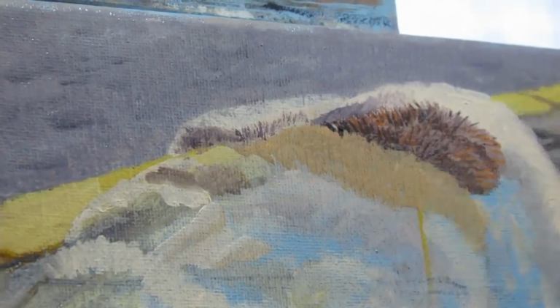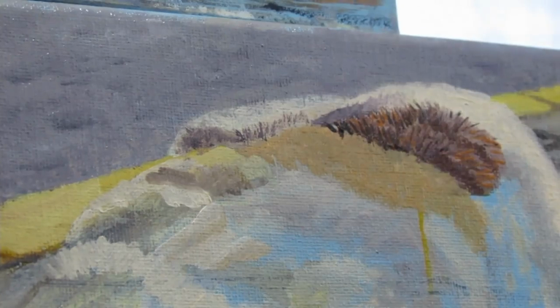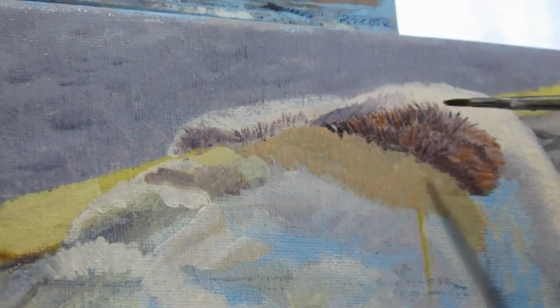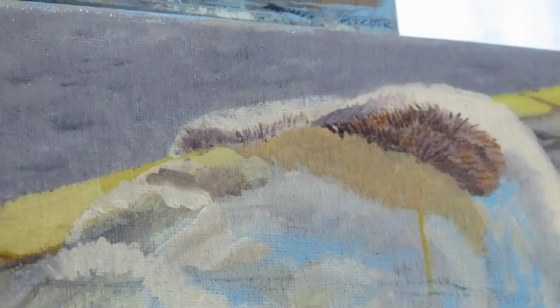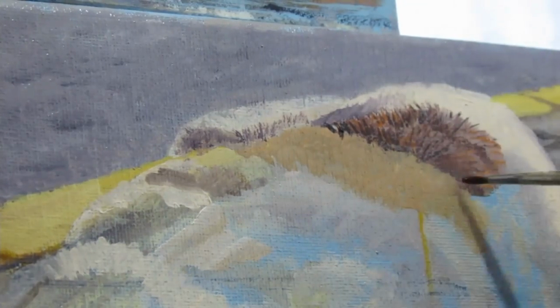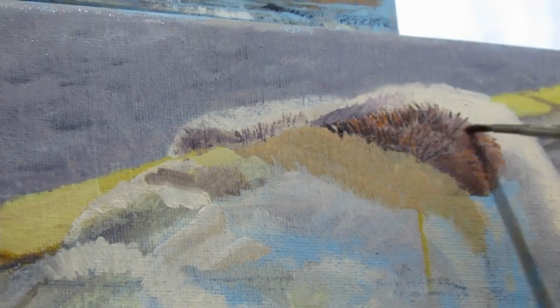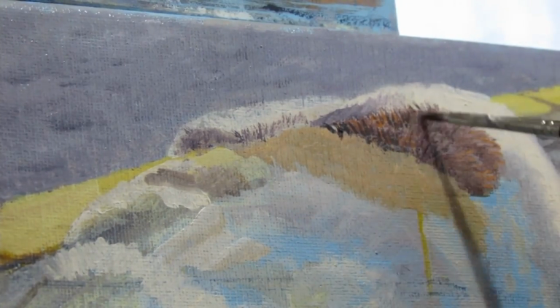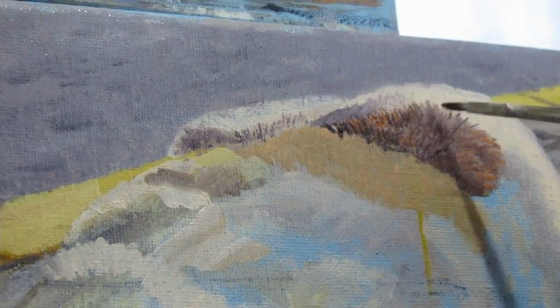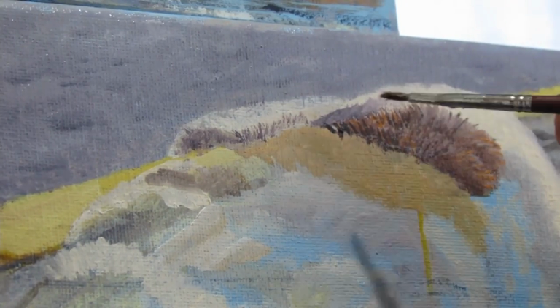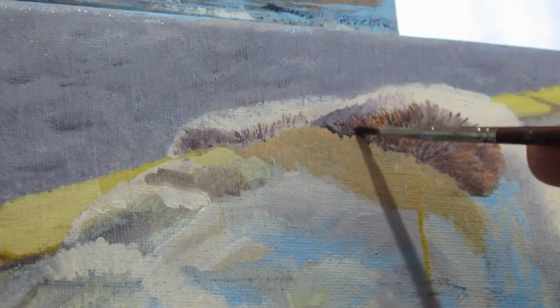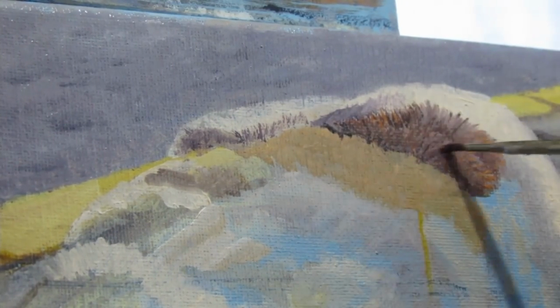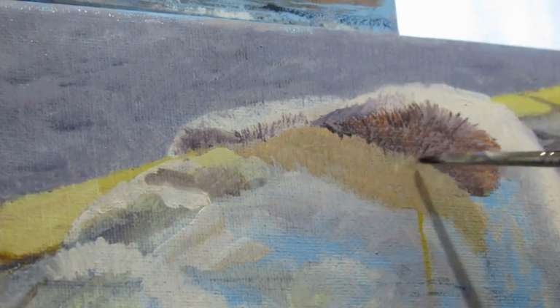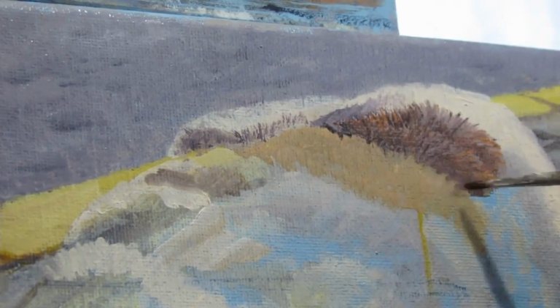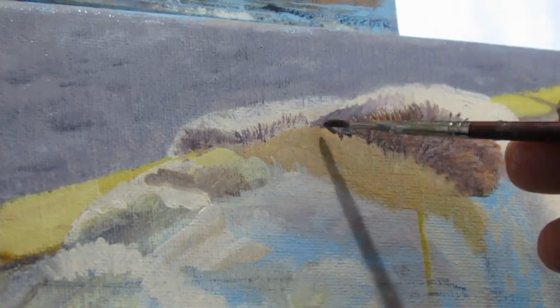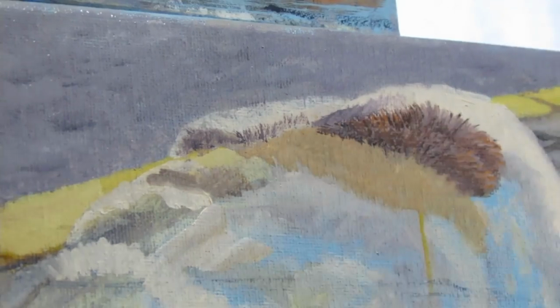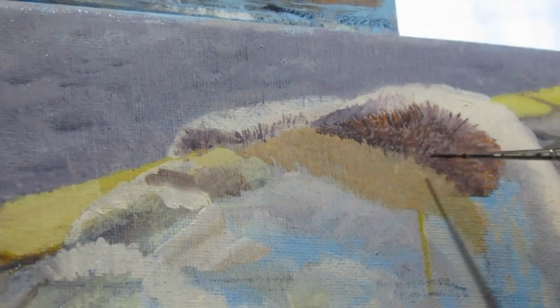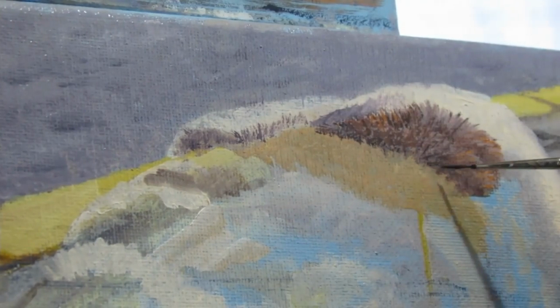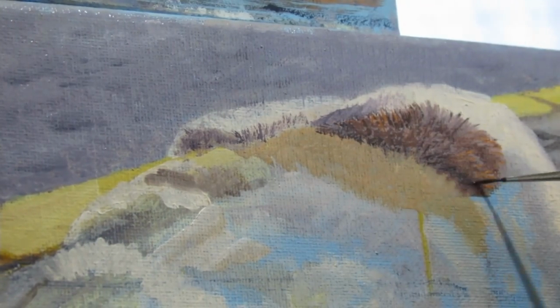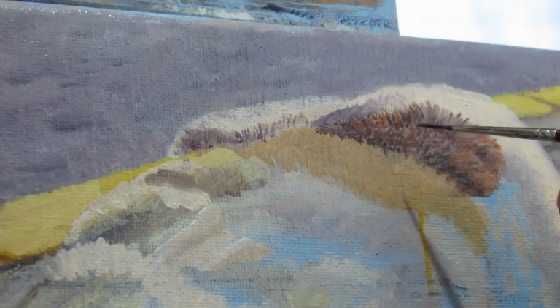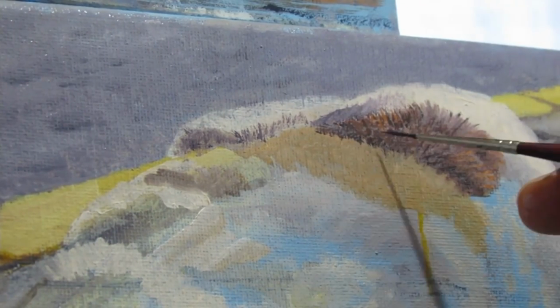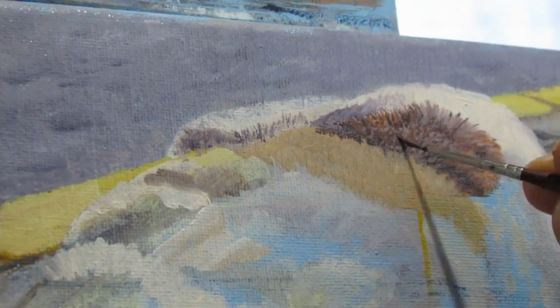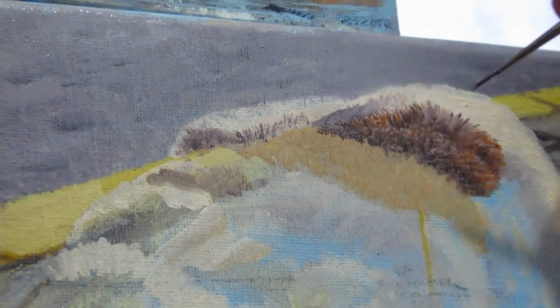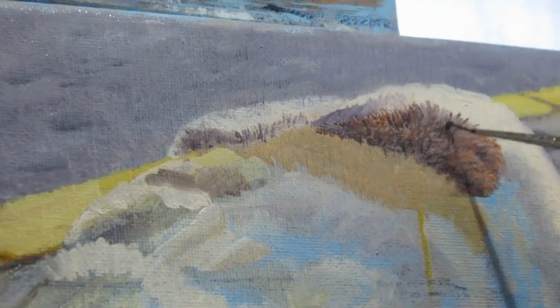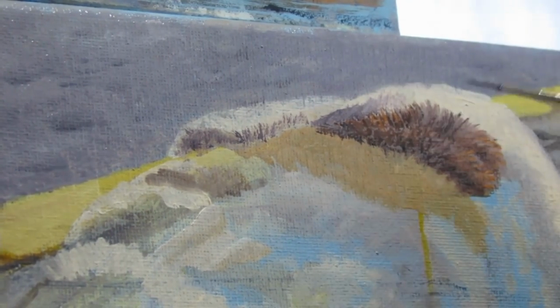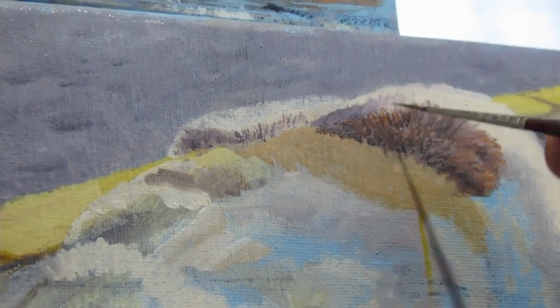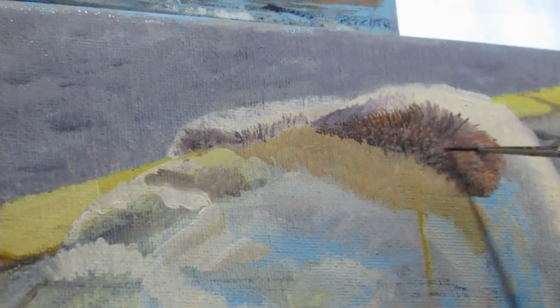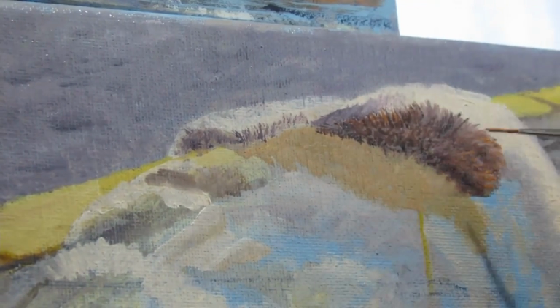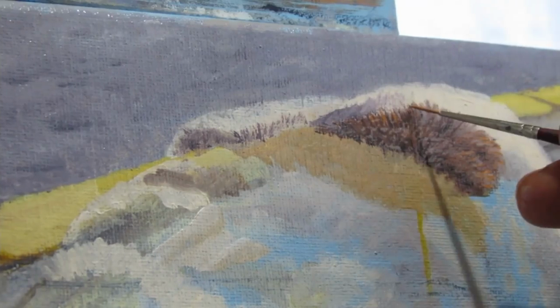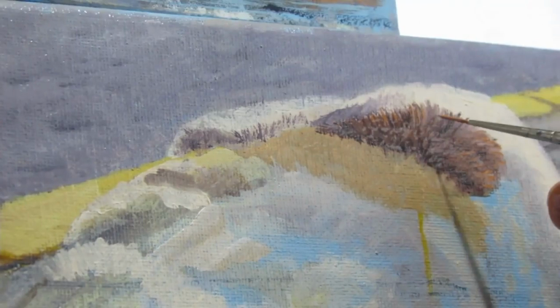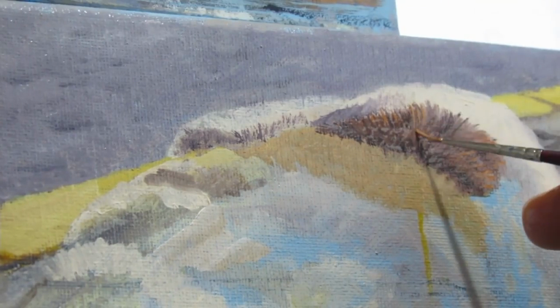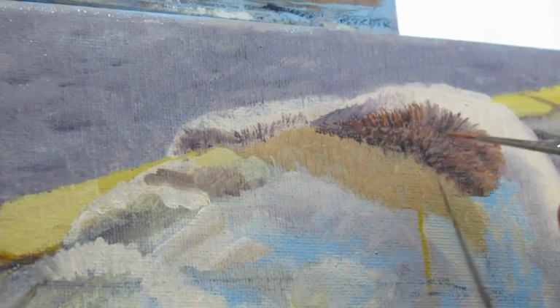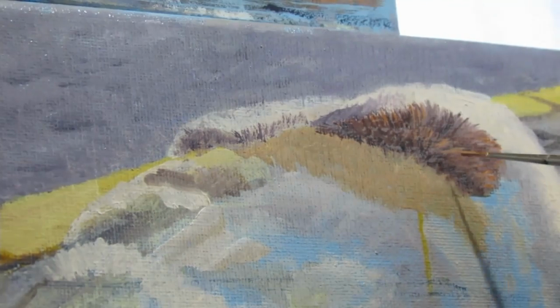Speaking of experimenting, I started working out some of the details of the hair. I just wanted to fool around a little bit before I do the rest of the dog. So I laid out certain colors and started applying more hairs to see how that will go.